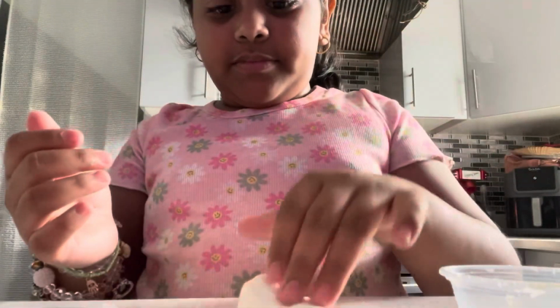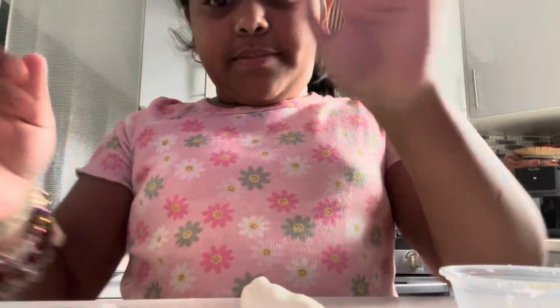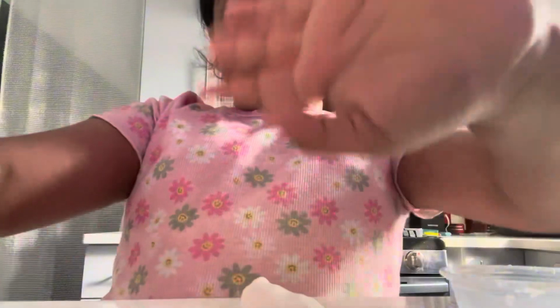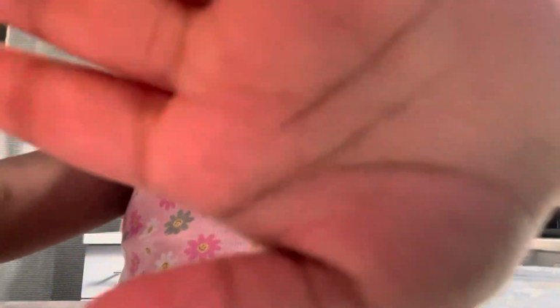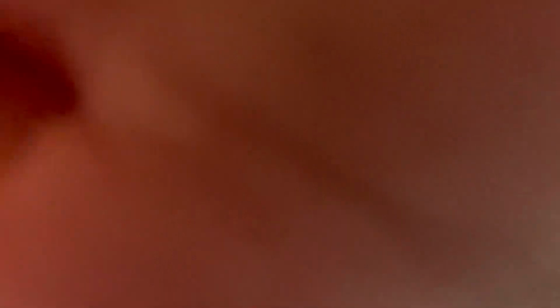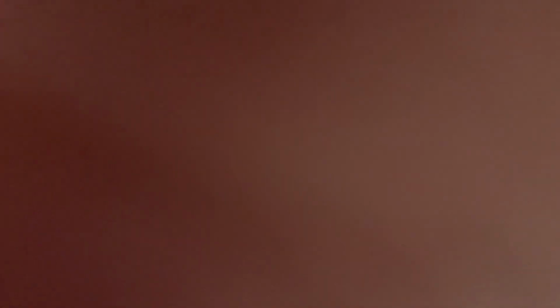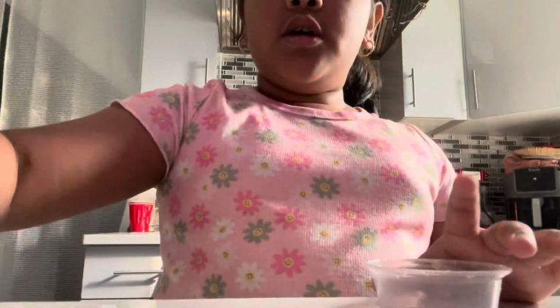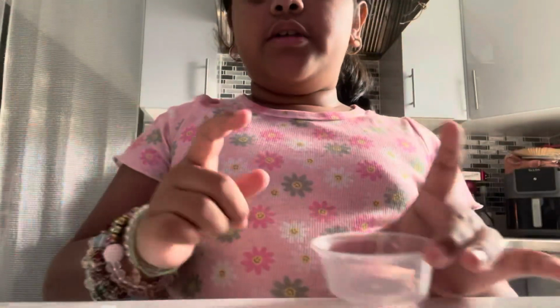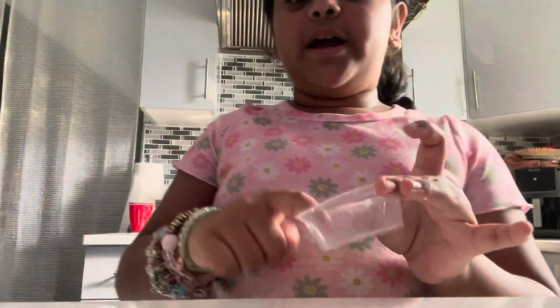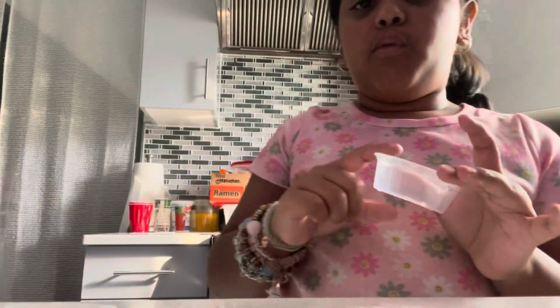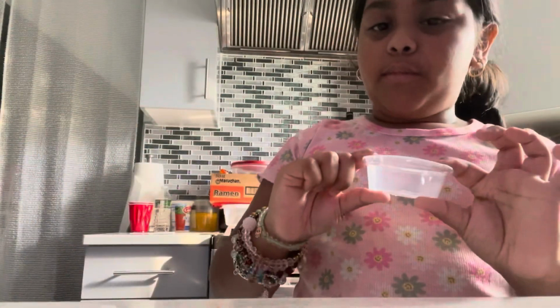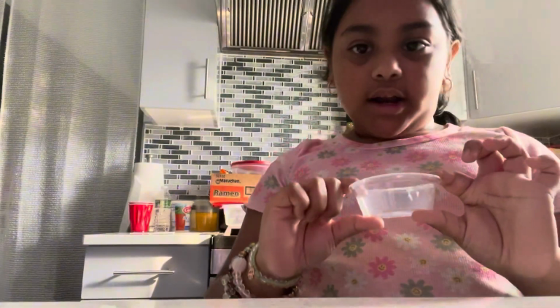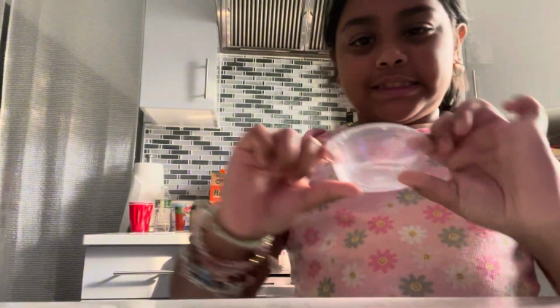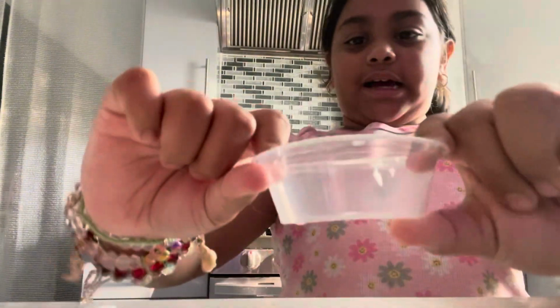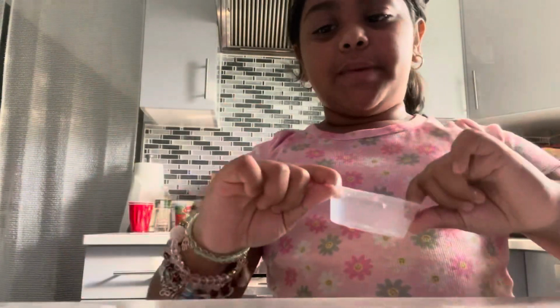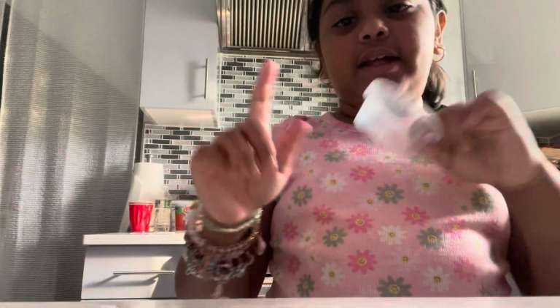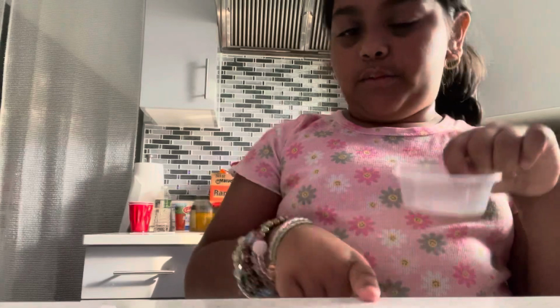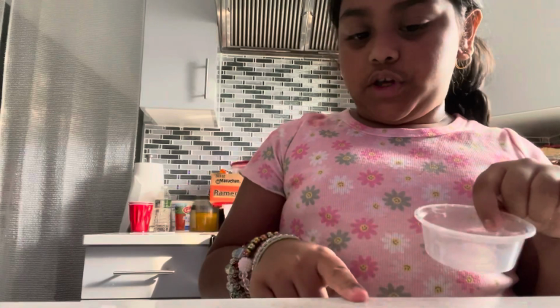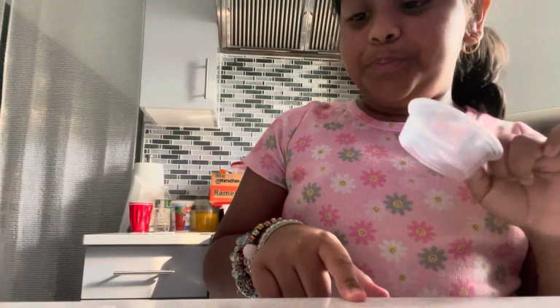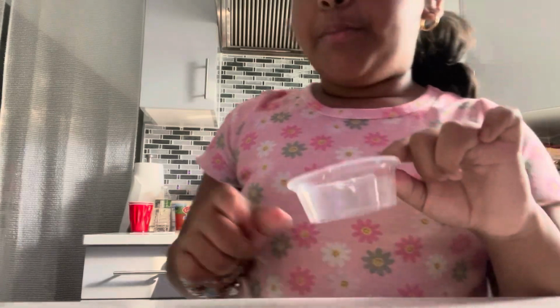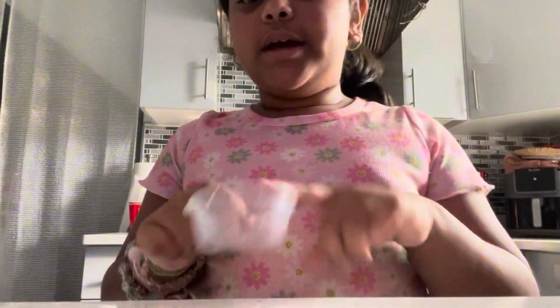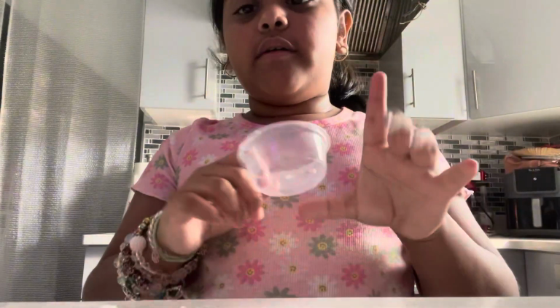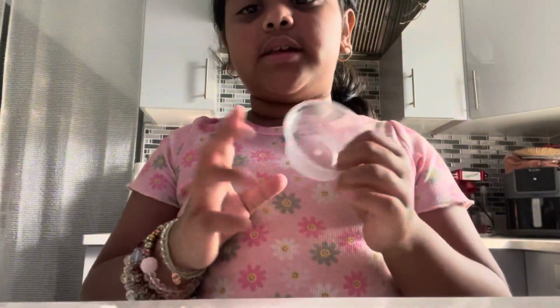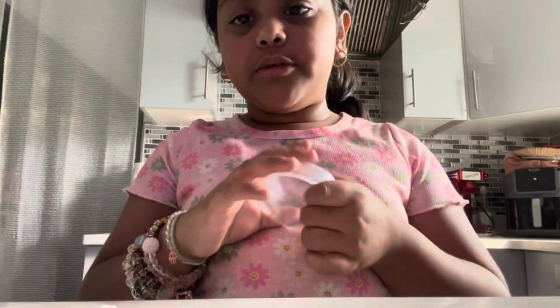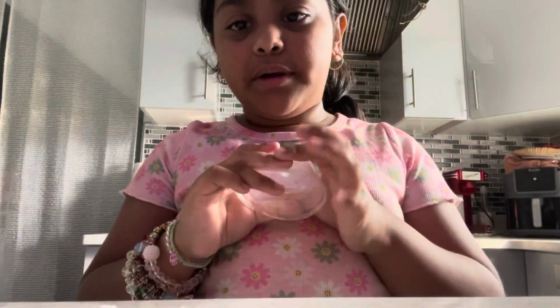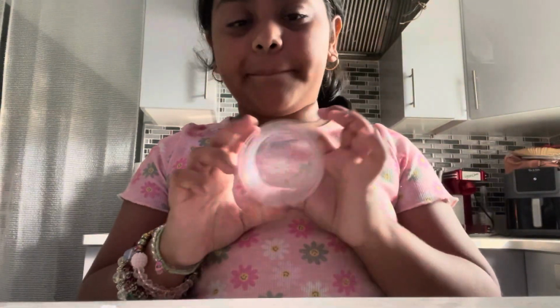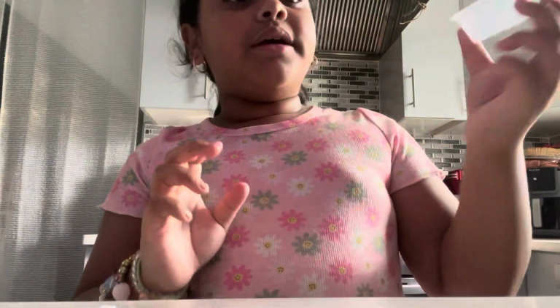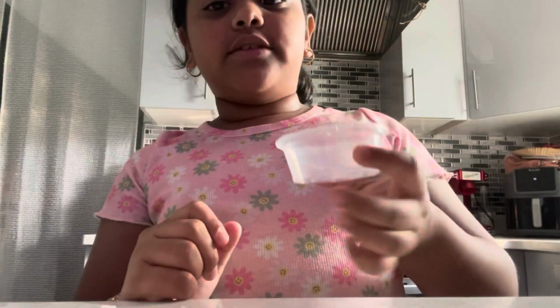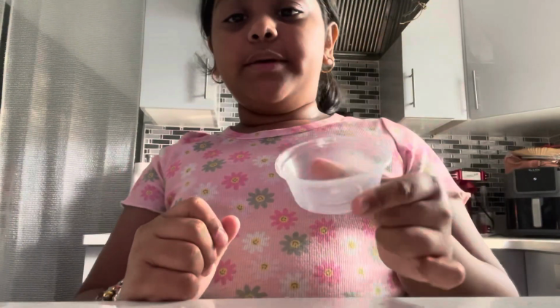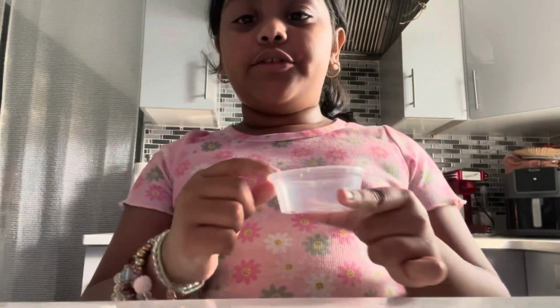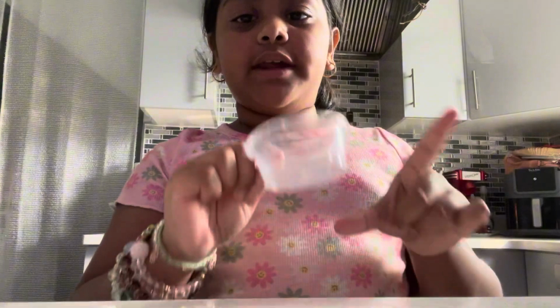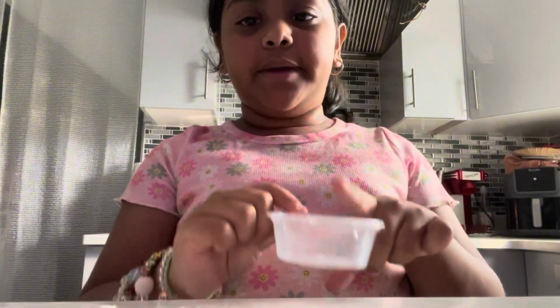Okay bye guys. We have one more slime to make in case that didn't work for you, probably because you don't have the same shampoo as me. So first for this one, you're going to want to get some gel.